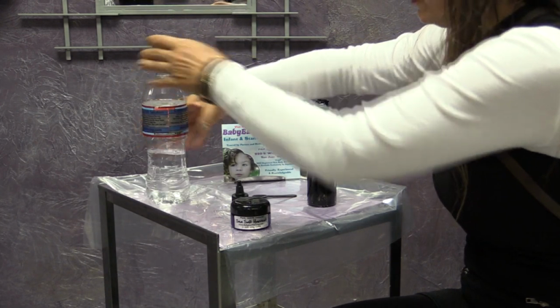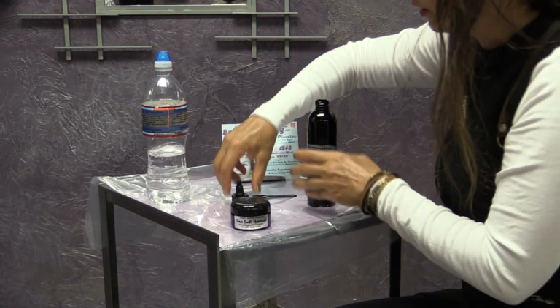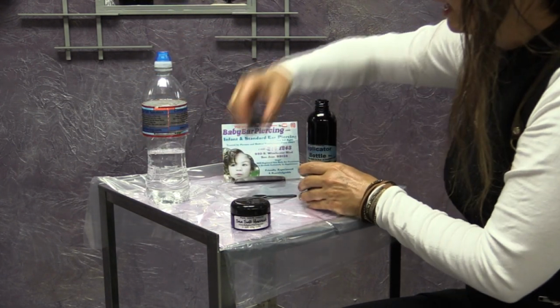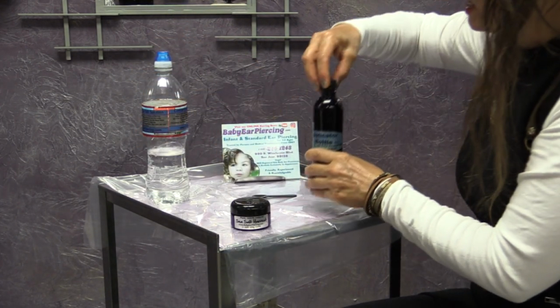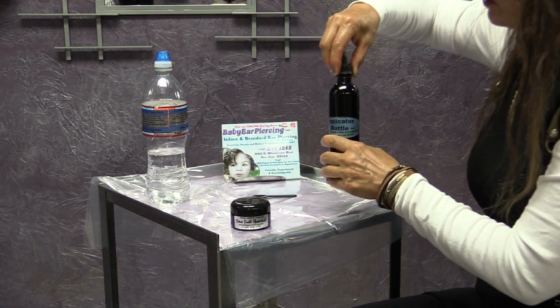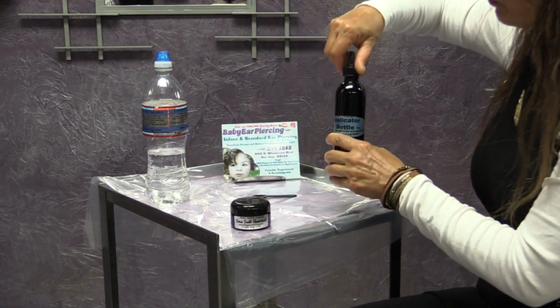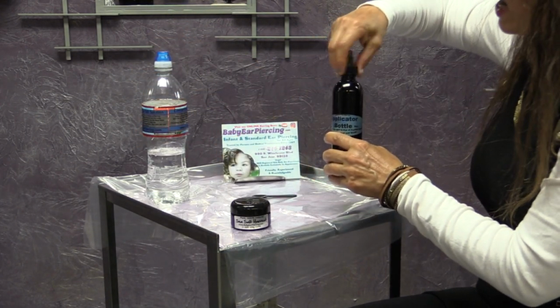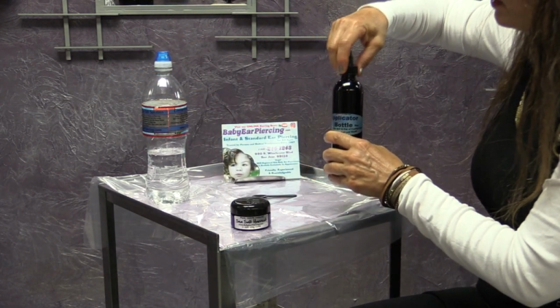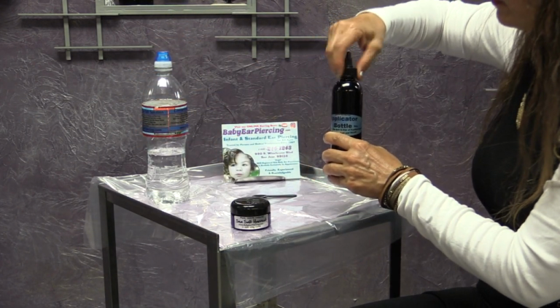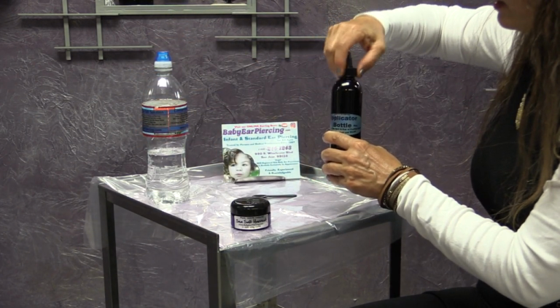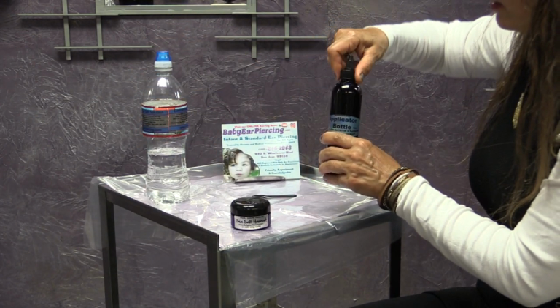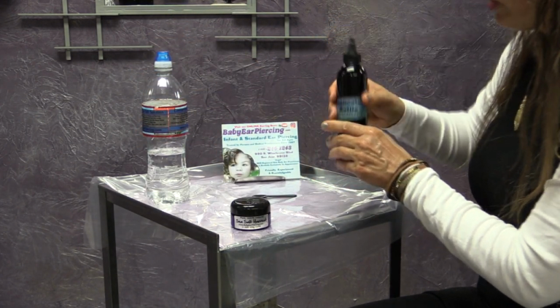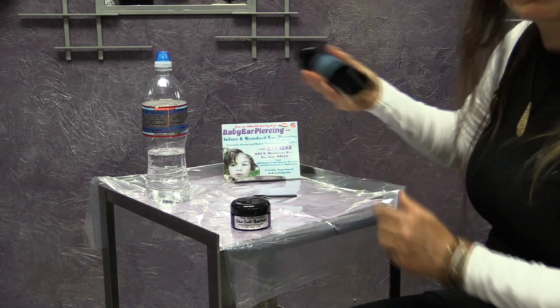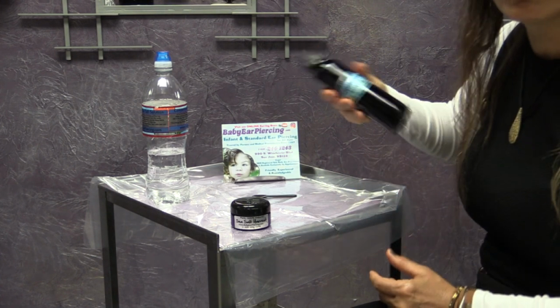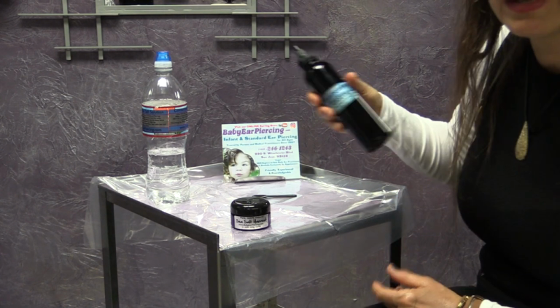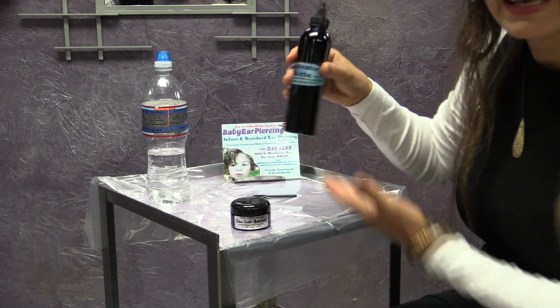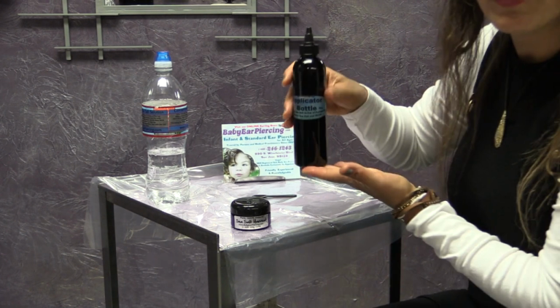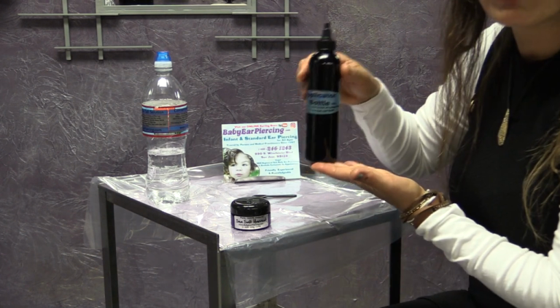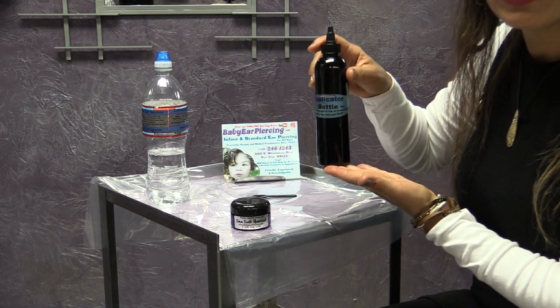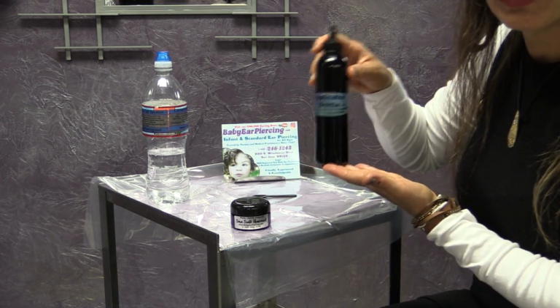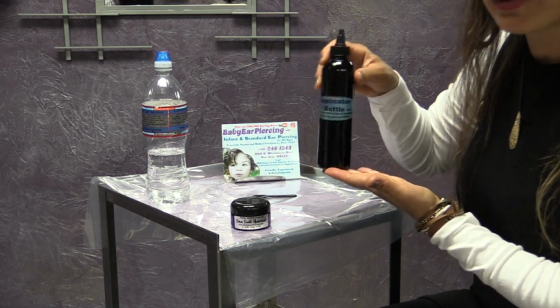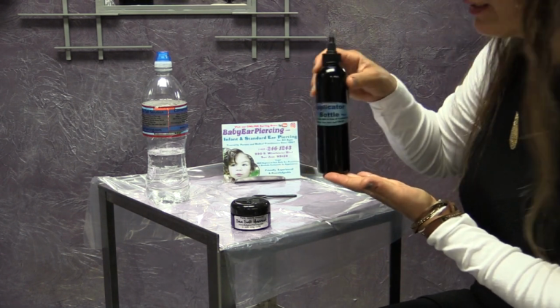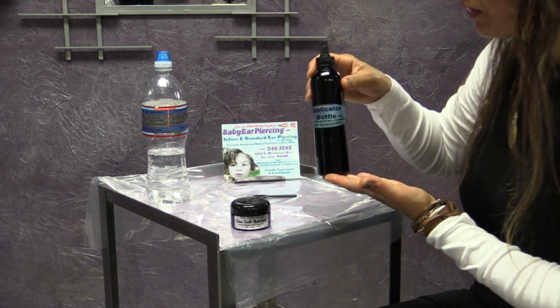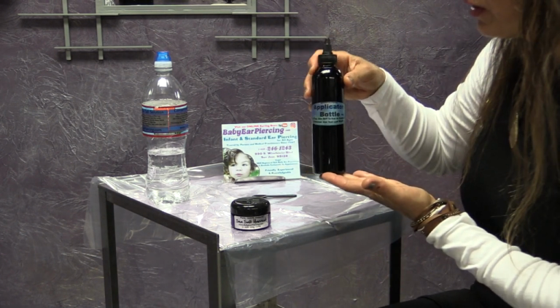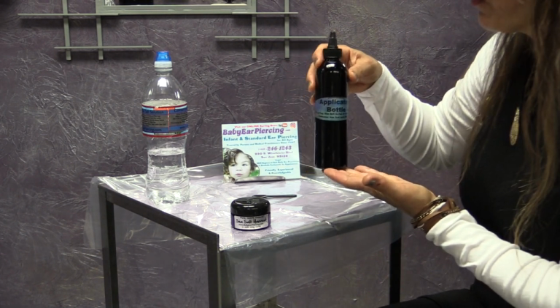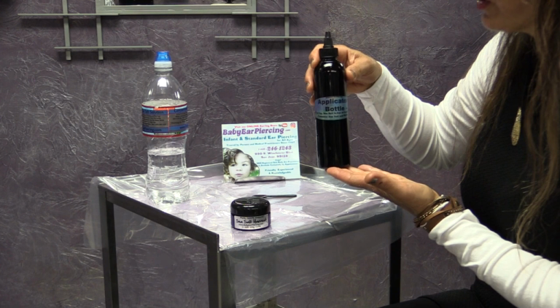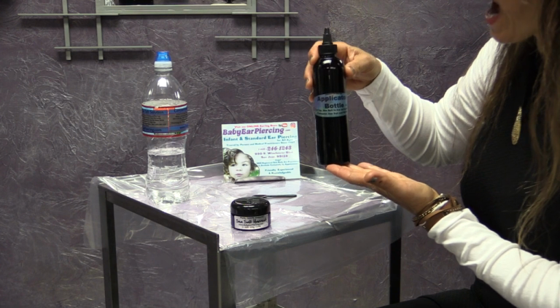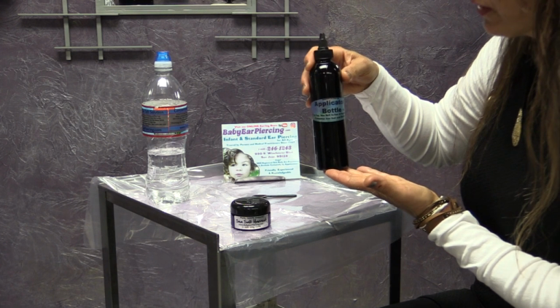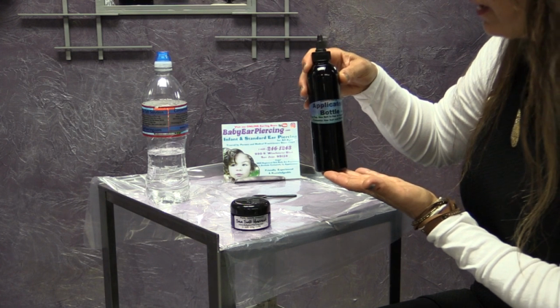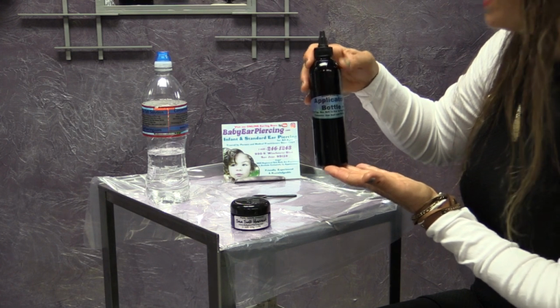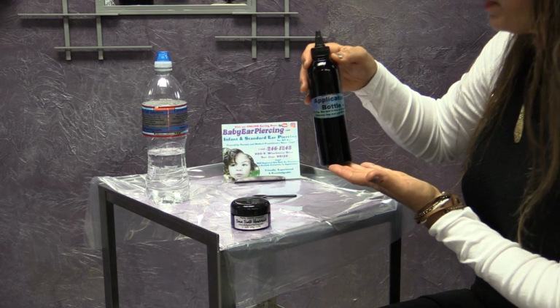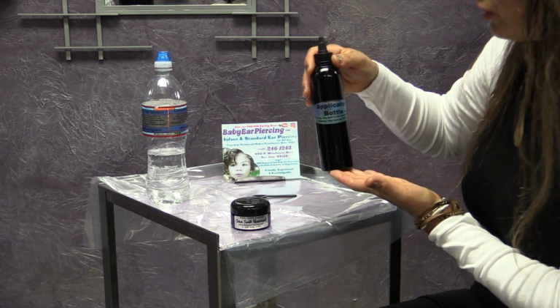Go ahead and recap it, shake up the solution, and now it's ready to use. You have your sea salt solution for your aftercare applications.